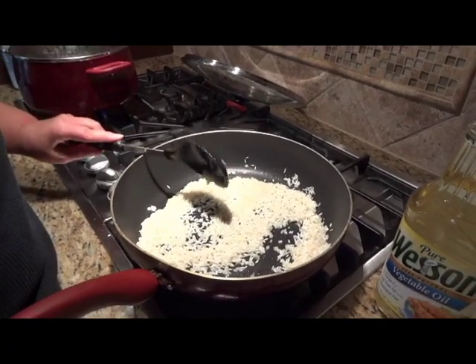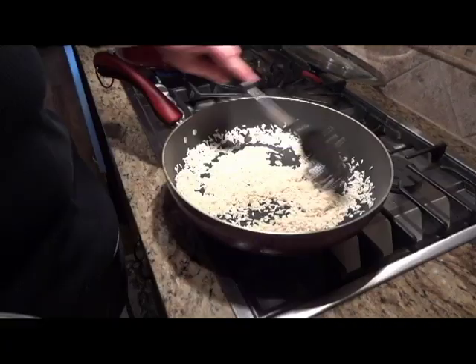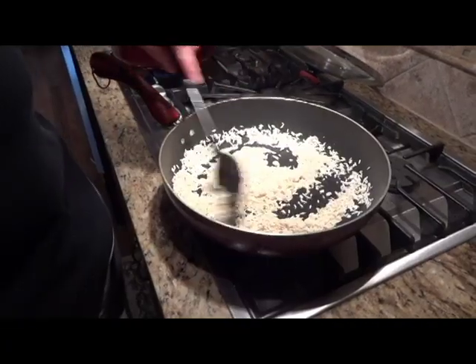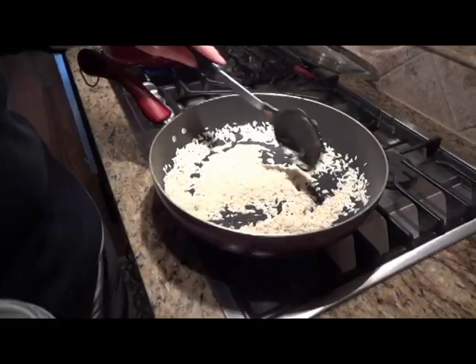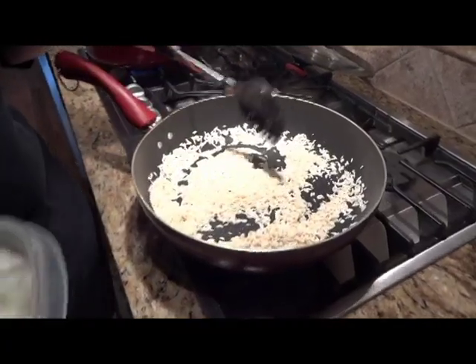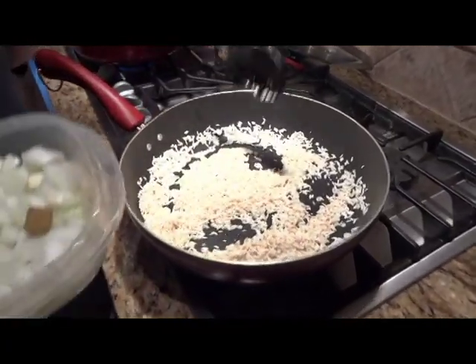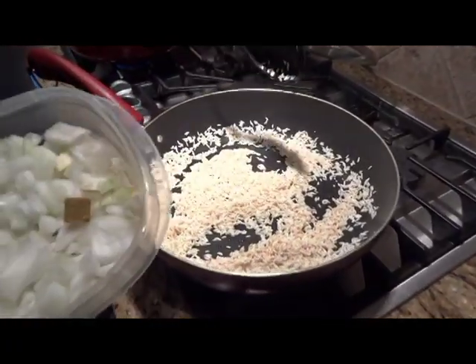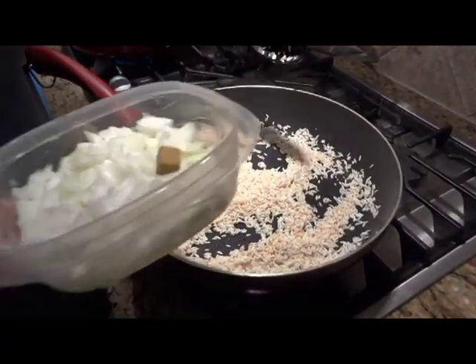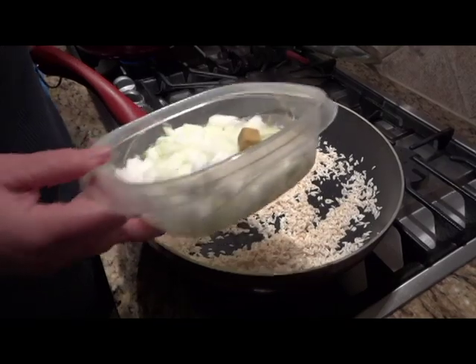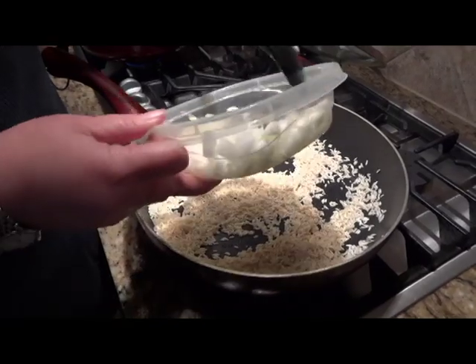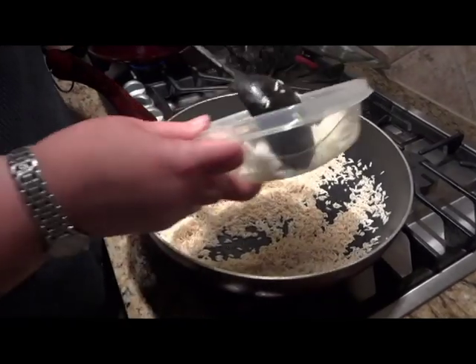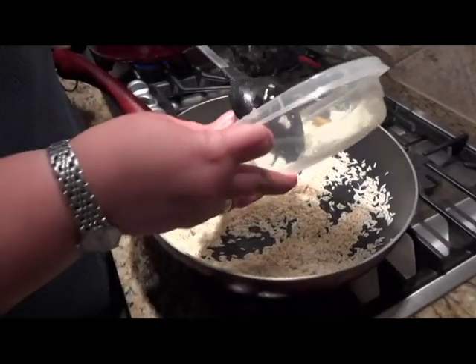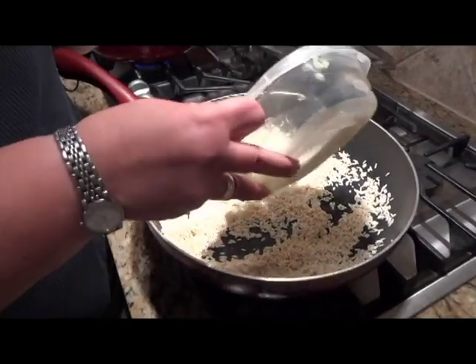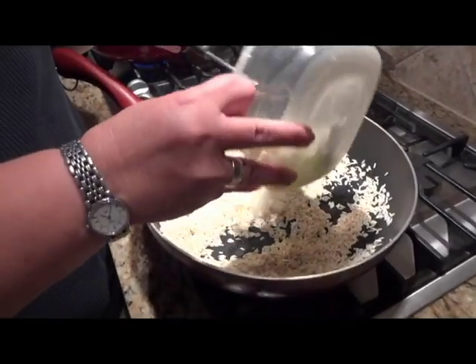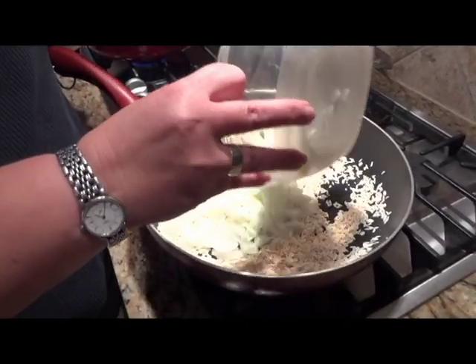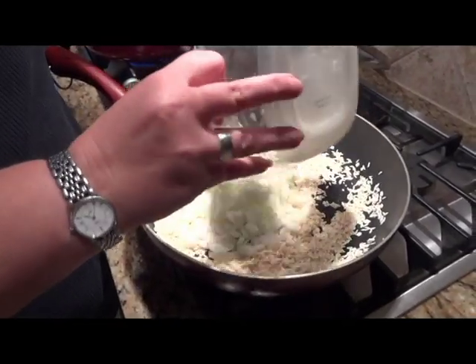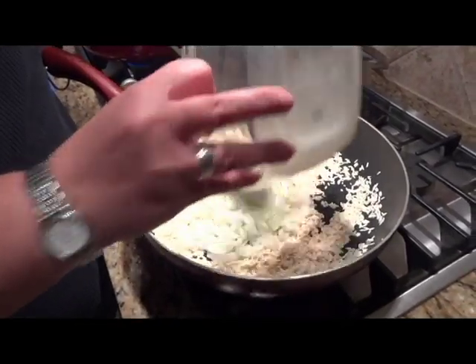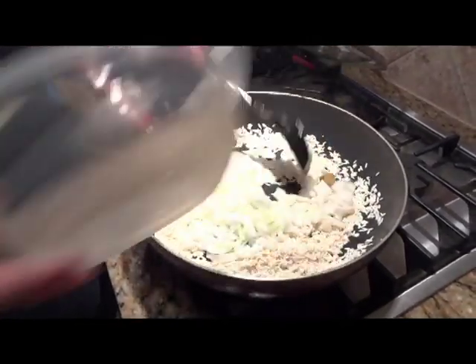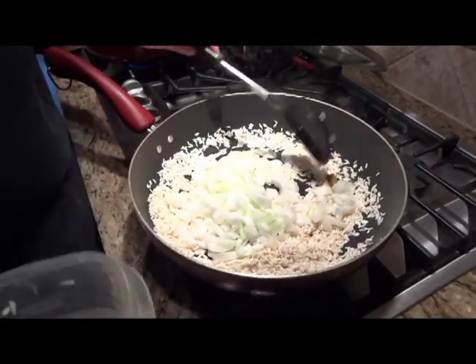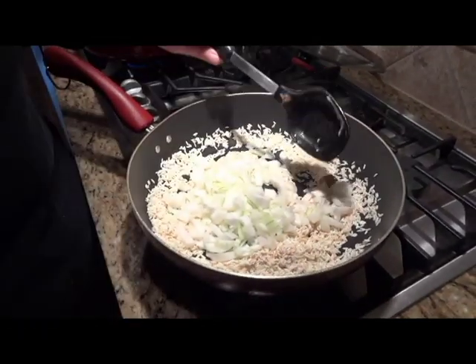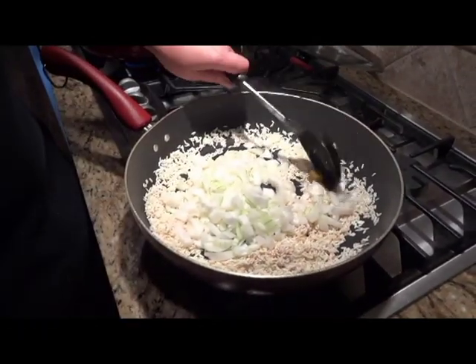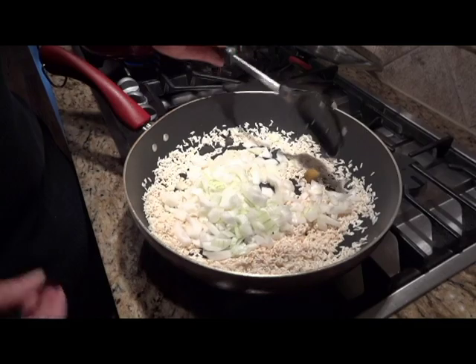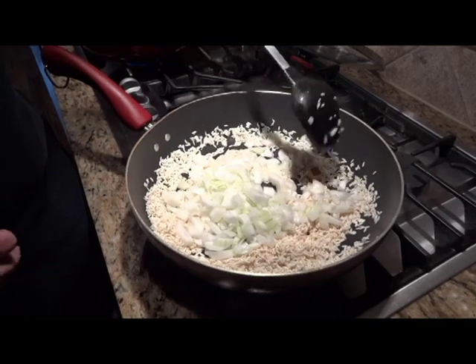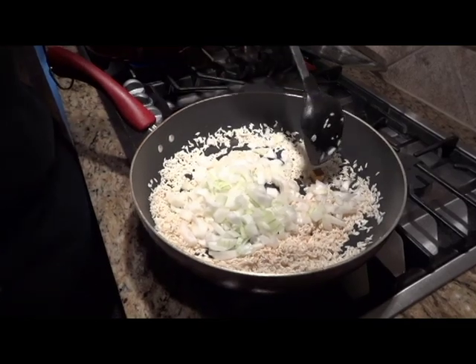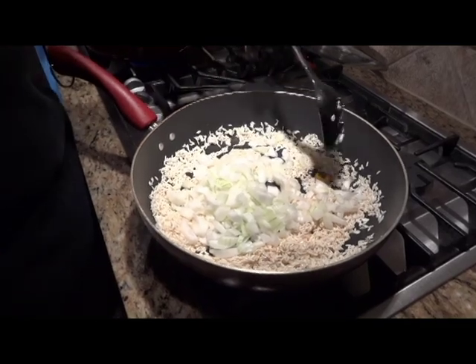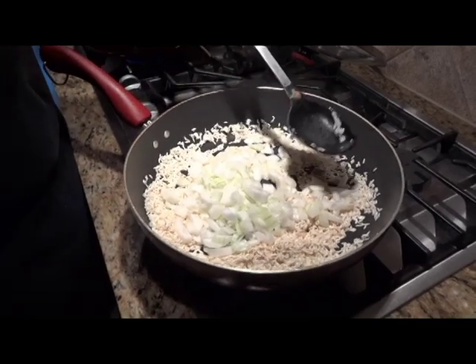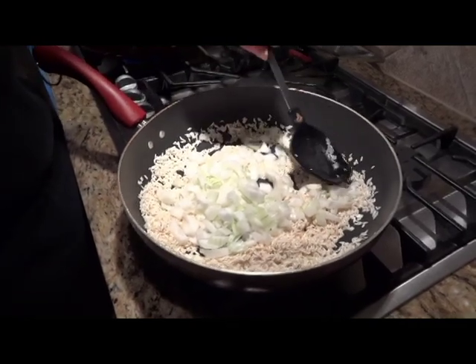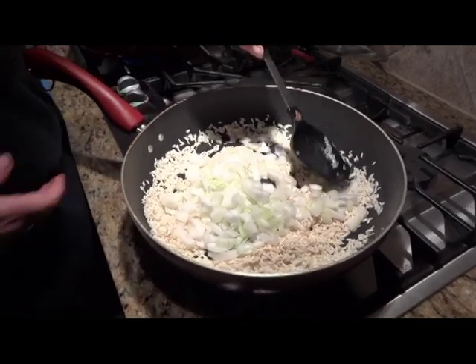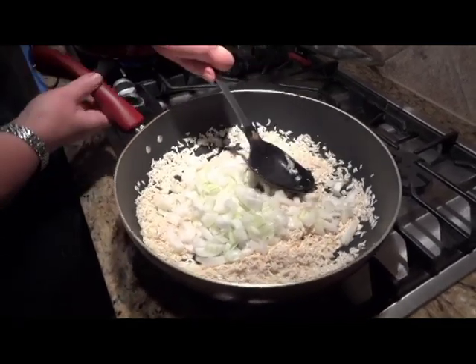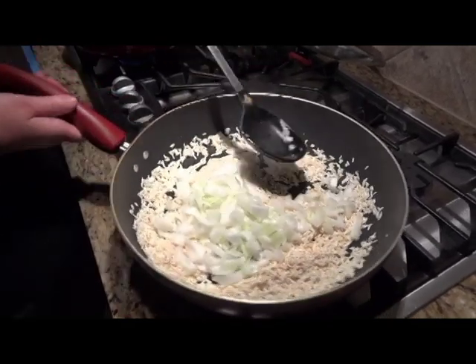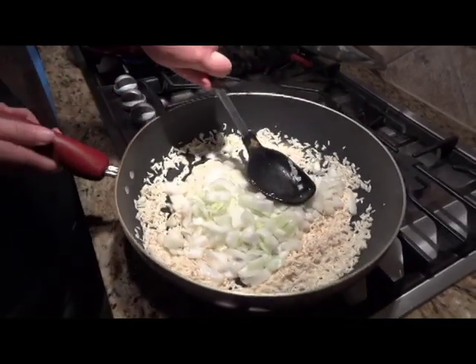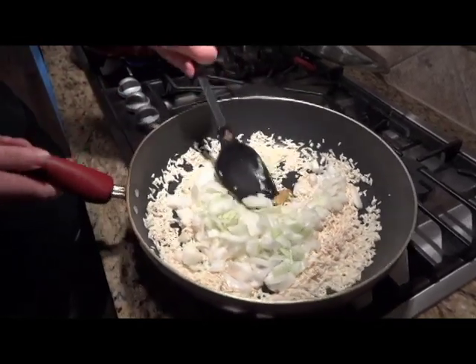The rice is ready to go. Now we're going to add the half onion and the one bouillon cube. You want to cook this until the onions get translucent. Try to squish up that bouillon cube in the oil.